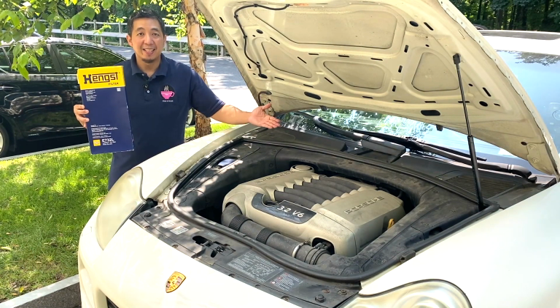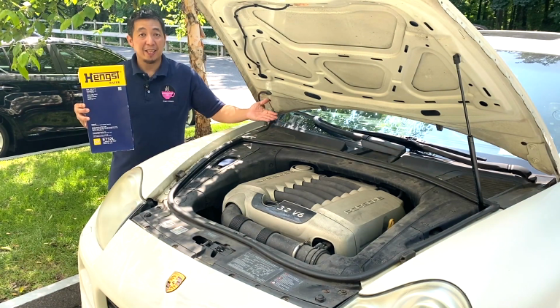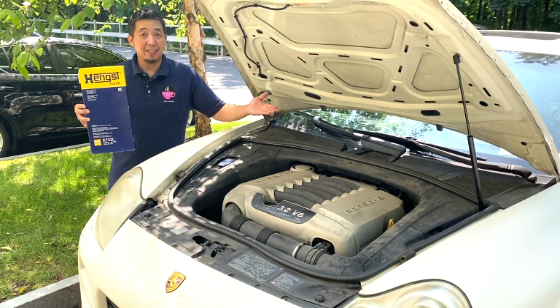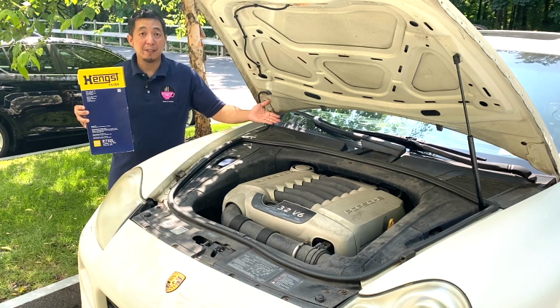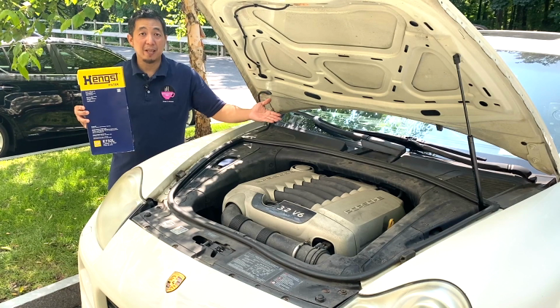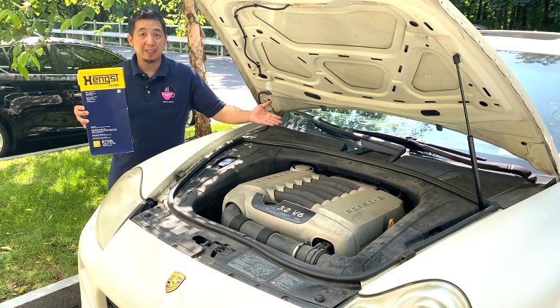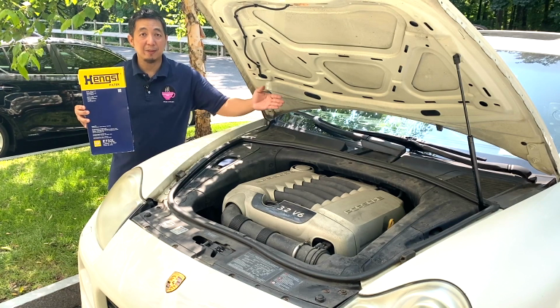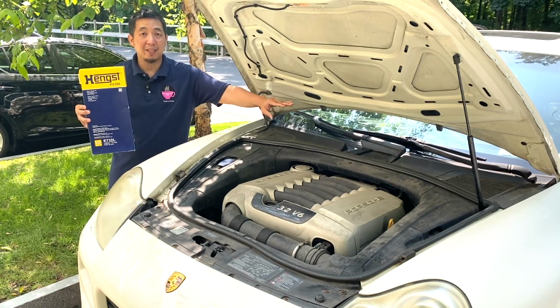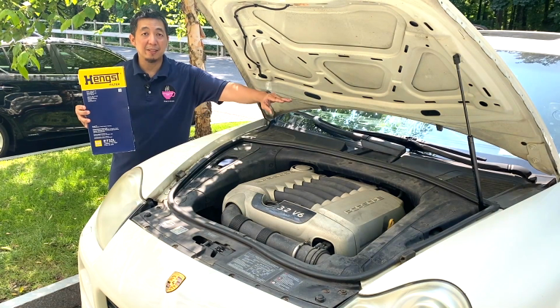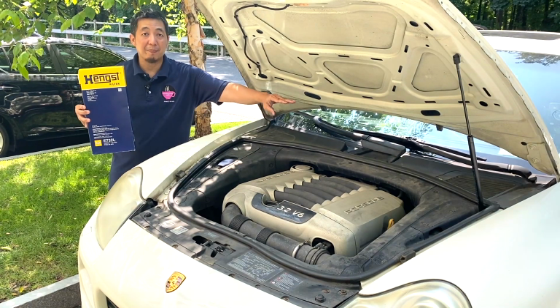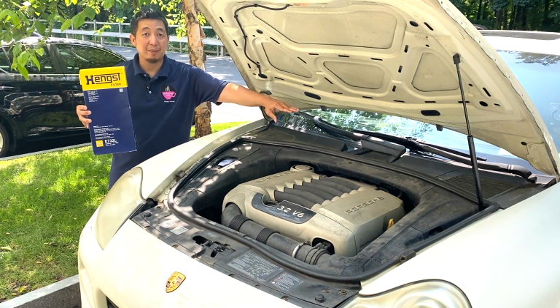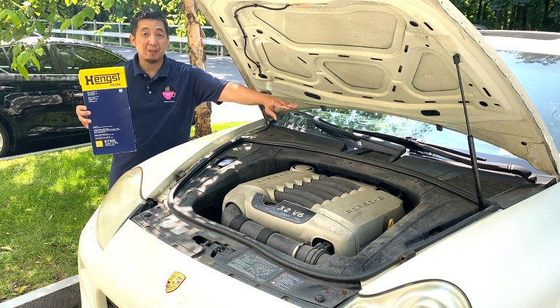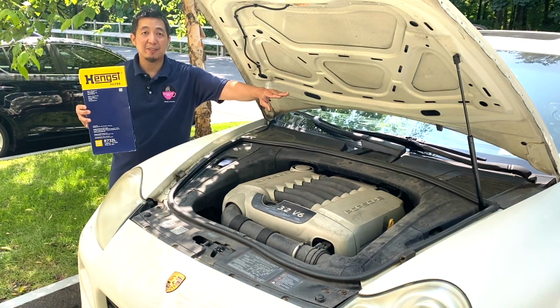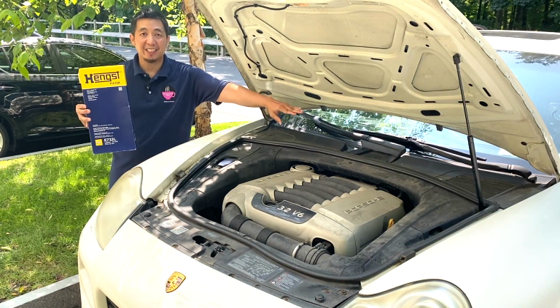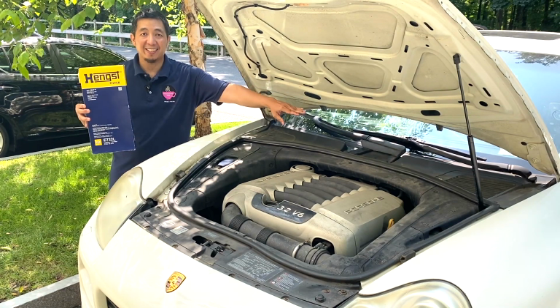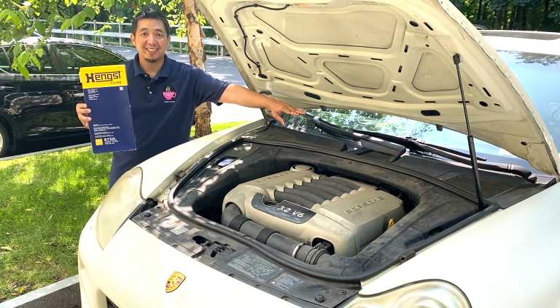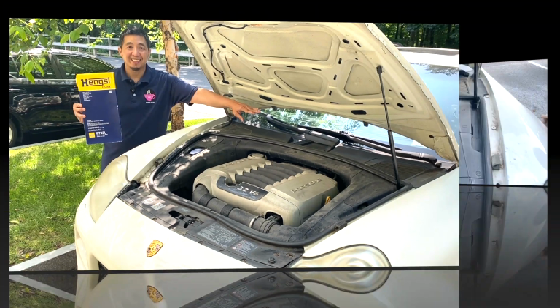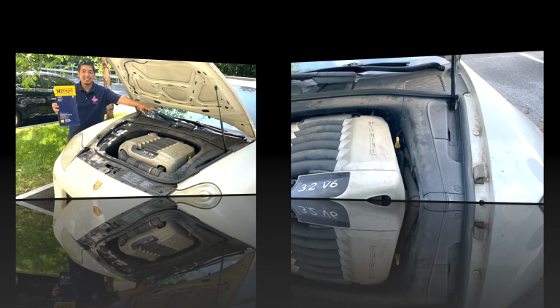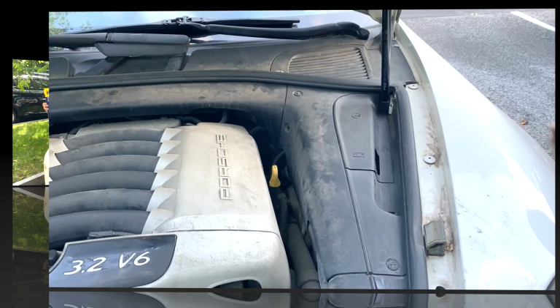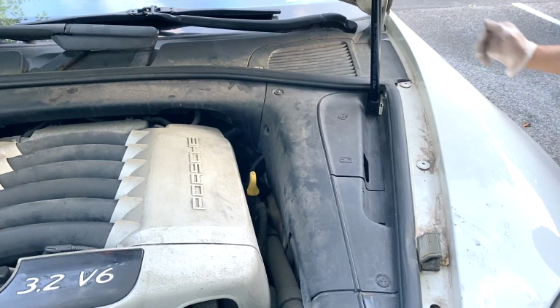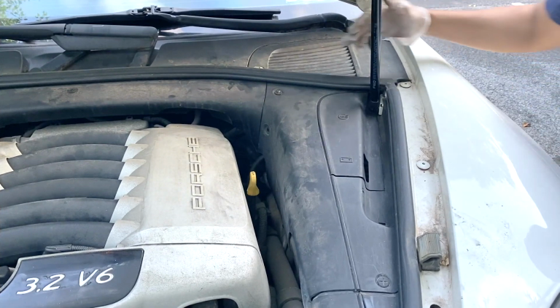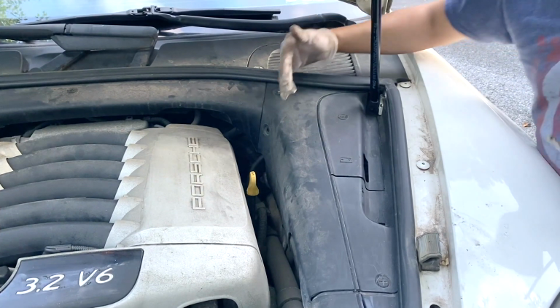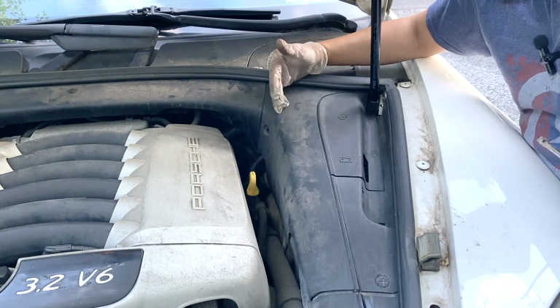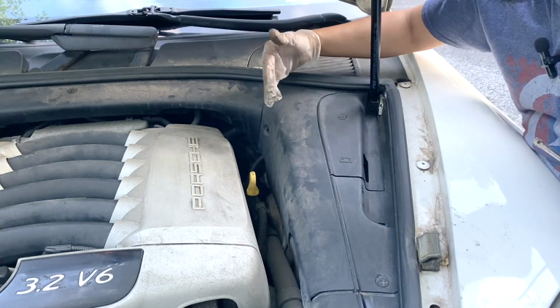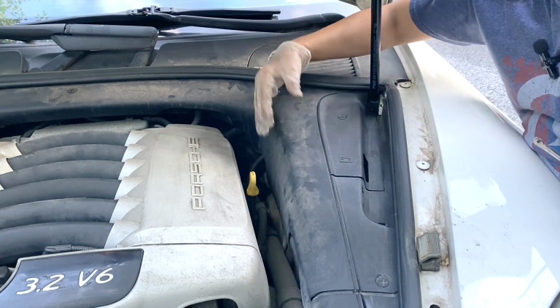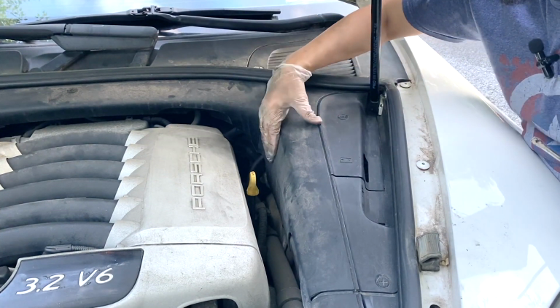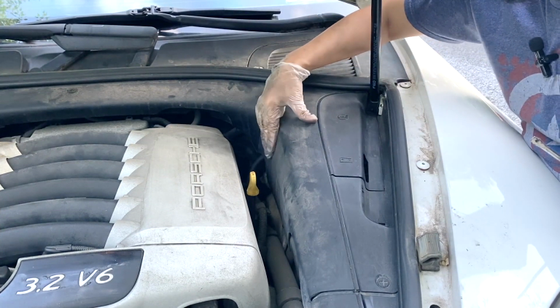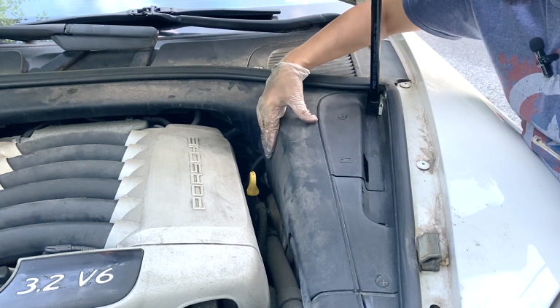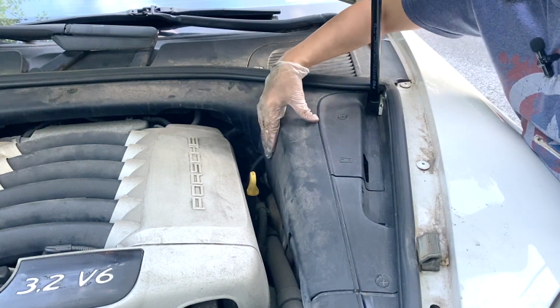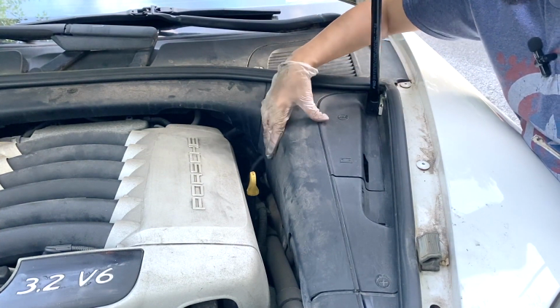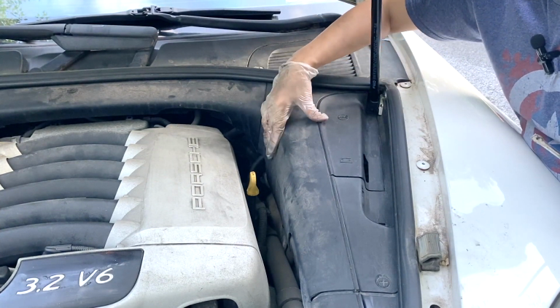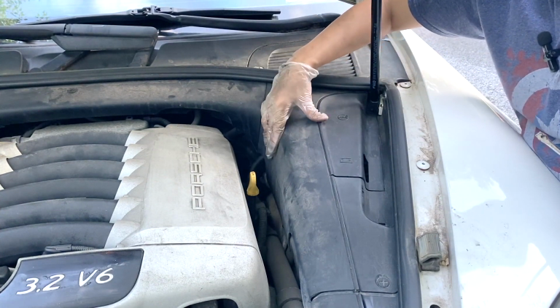The engine air filter air box is located underneath the plastic panel on the driver side. The first thing we need to do is remove this plastic panel on the engine compartment.